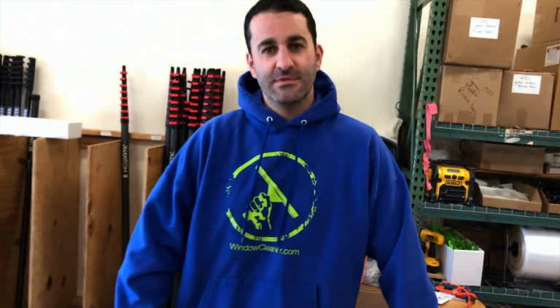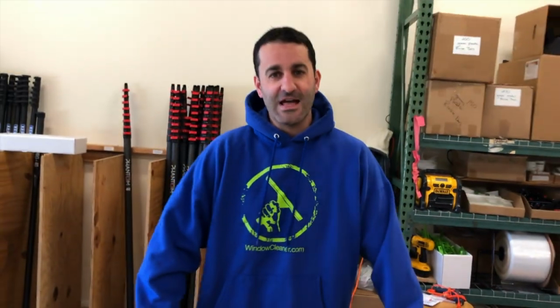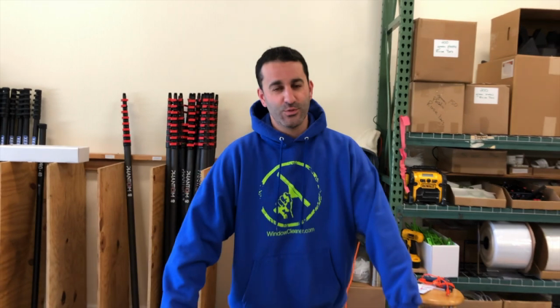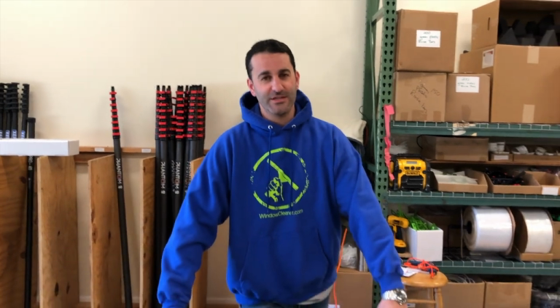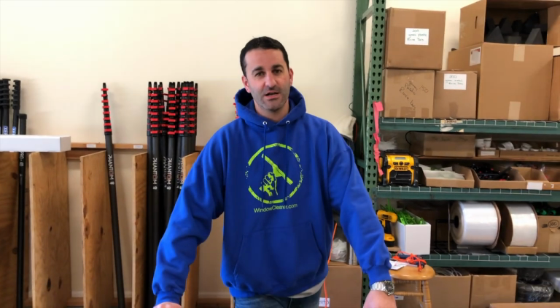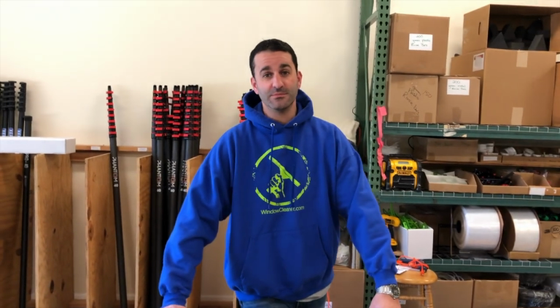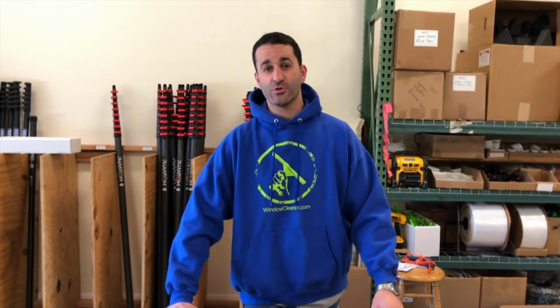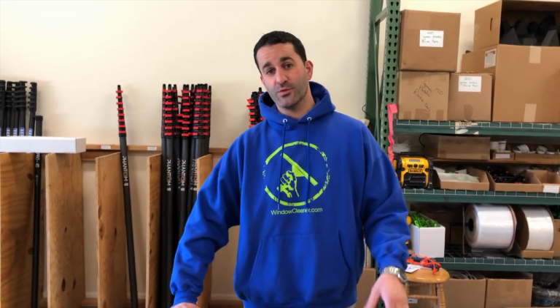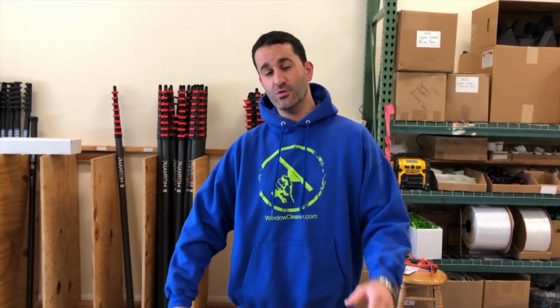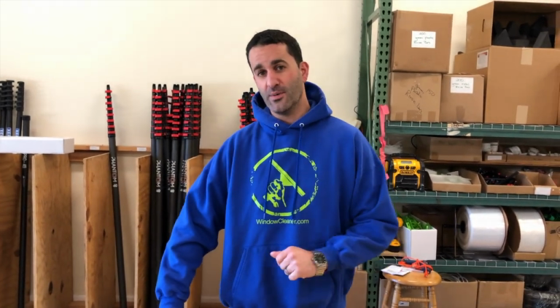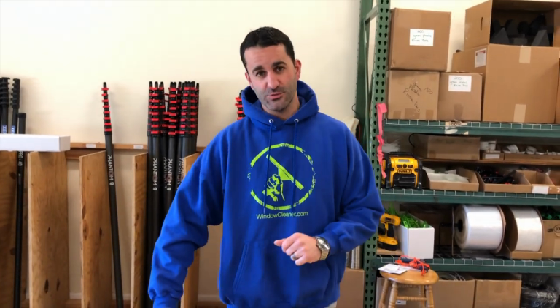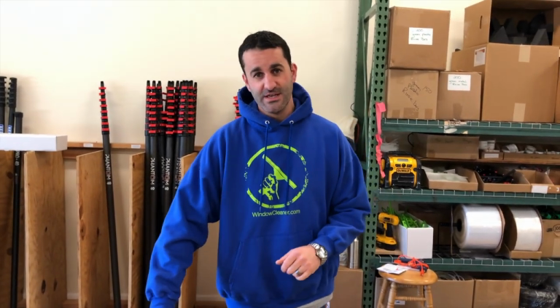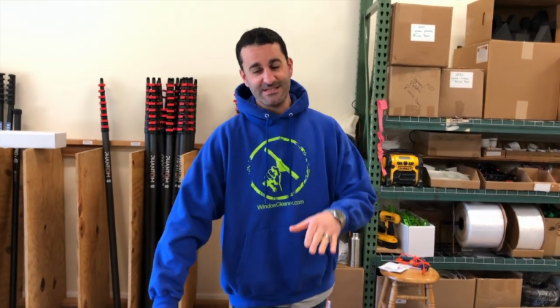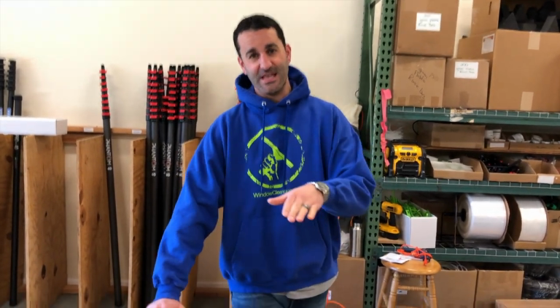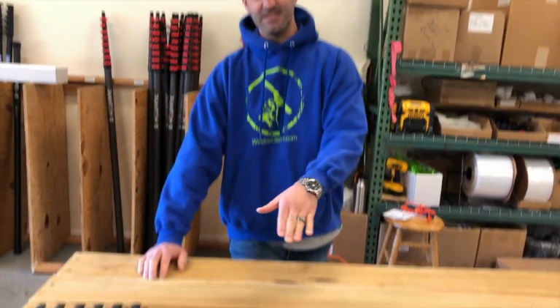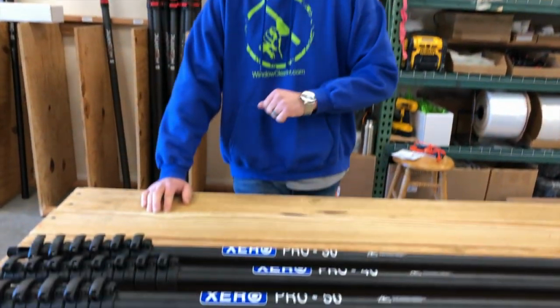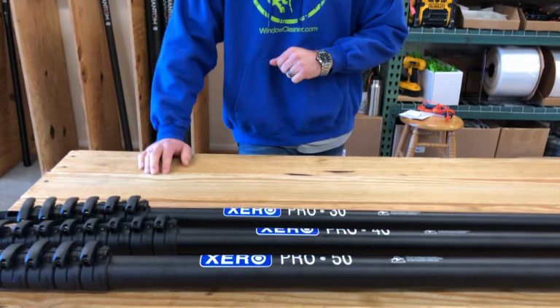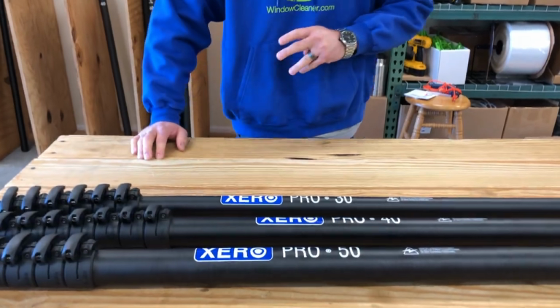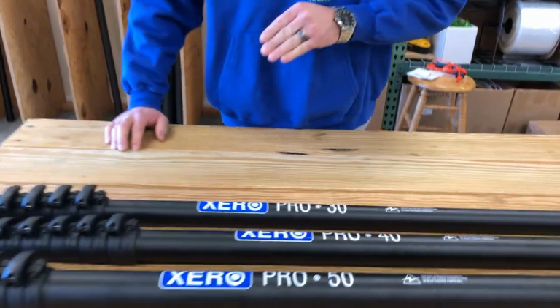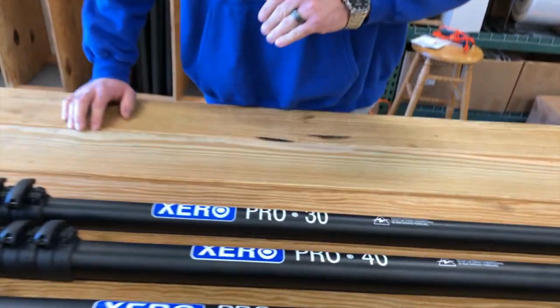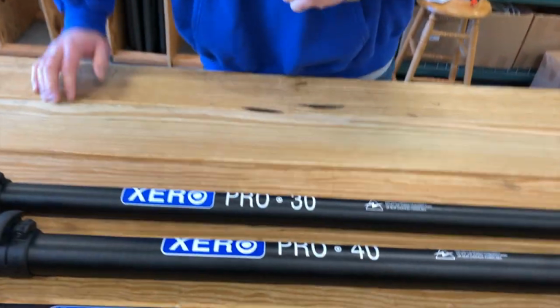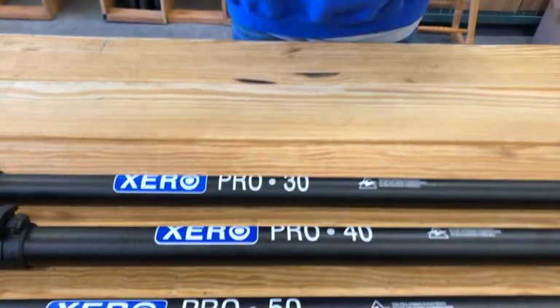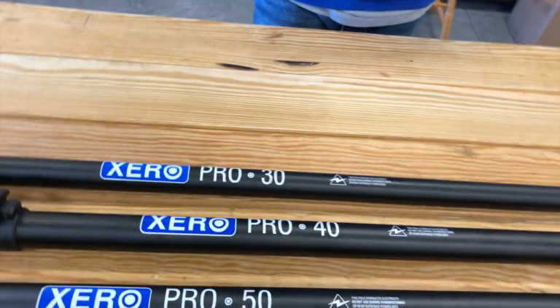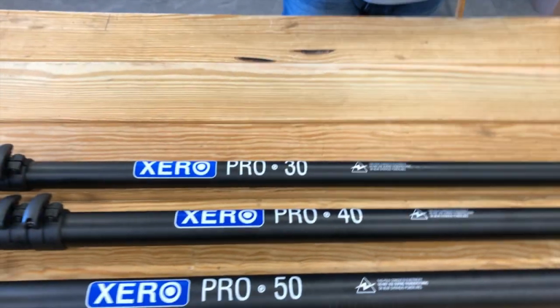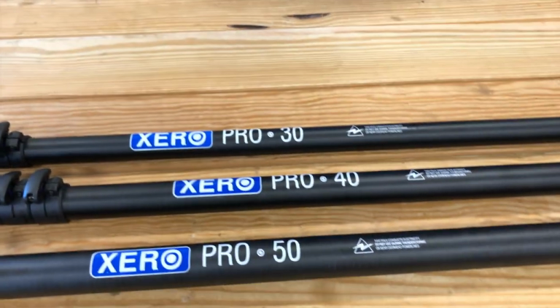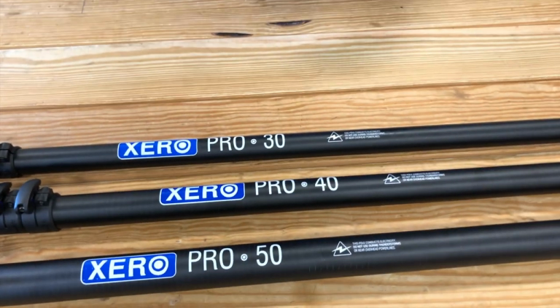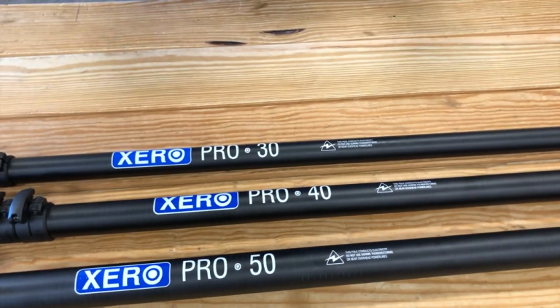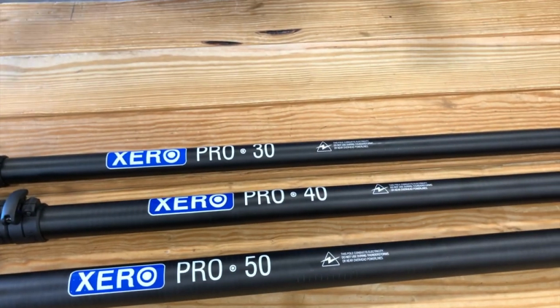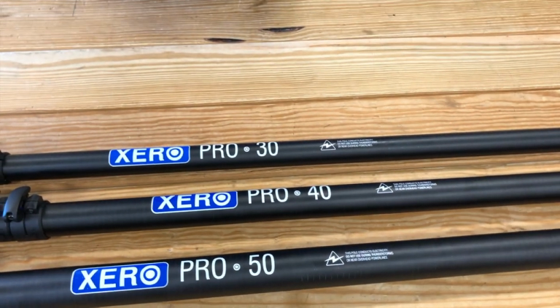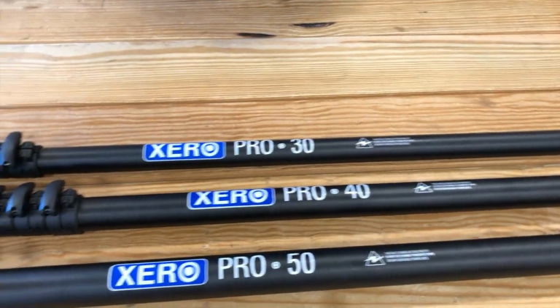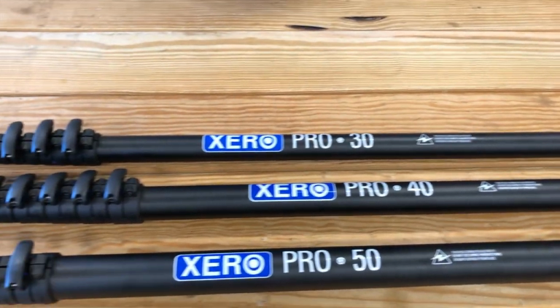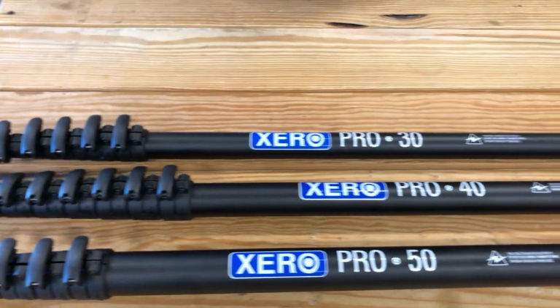Hey, Alex of windowcleaner.com. Today I want to show you a new line of poles to us. This is in the Xero line — this is going to be the Xero Pro Basic. A little bit different from our normal pro poles, and I'm going to explain why.